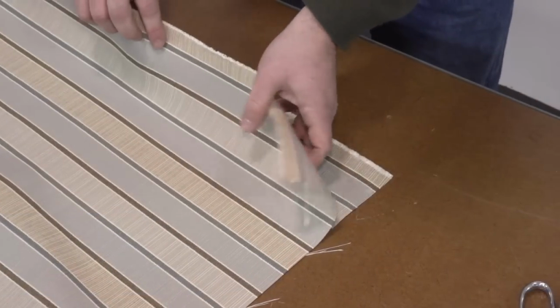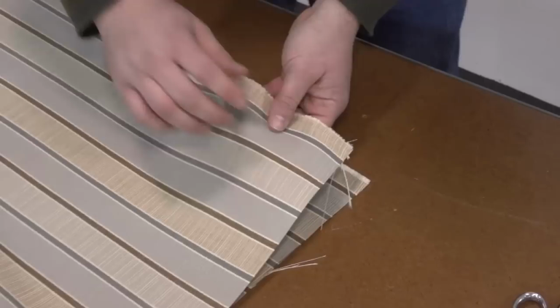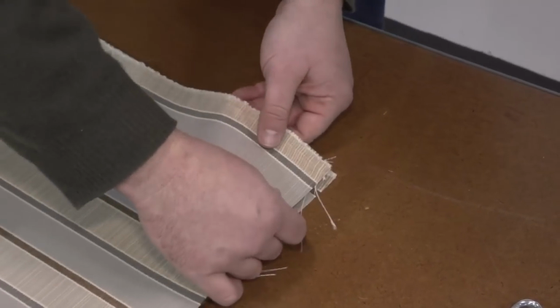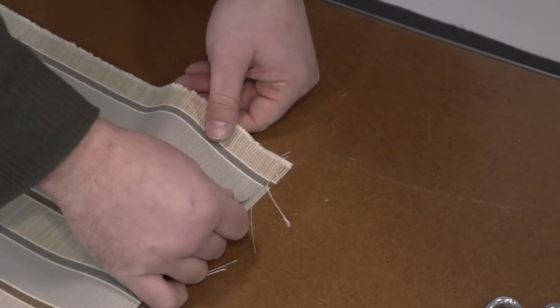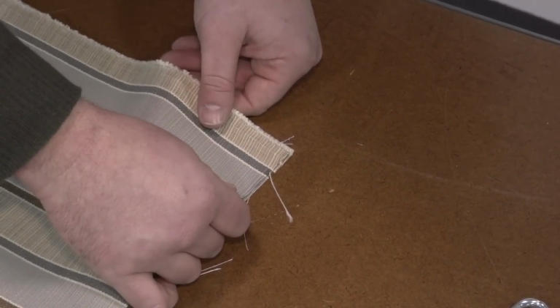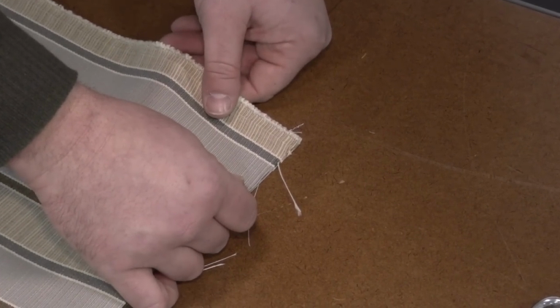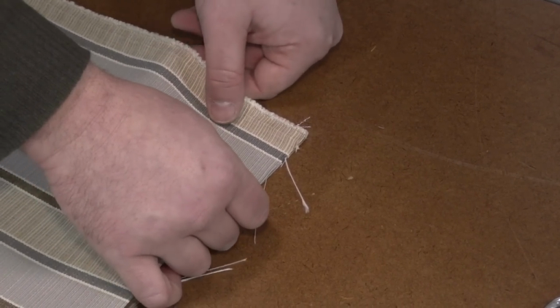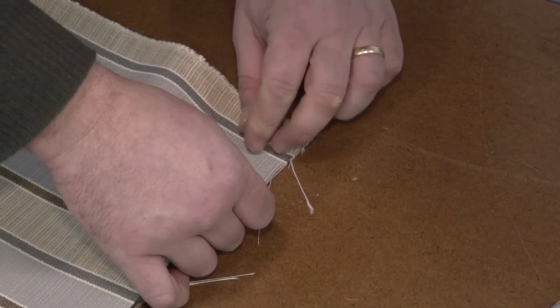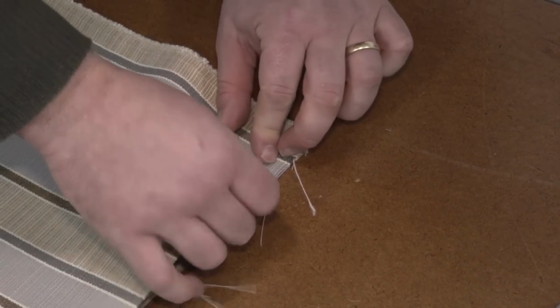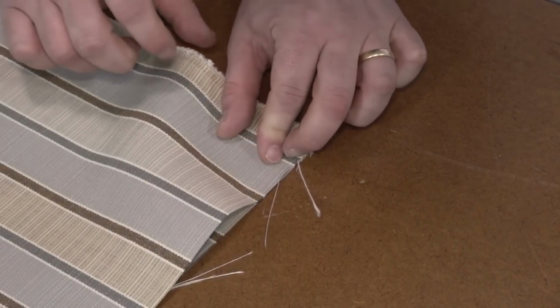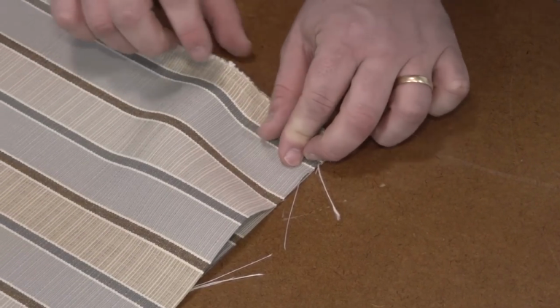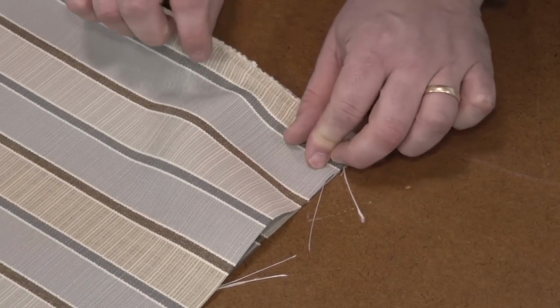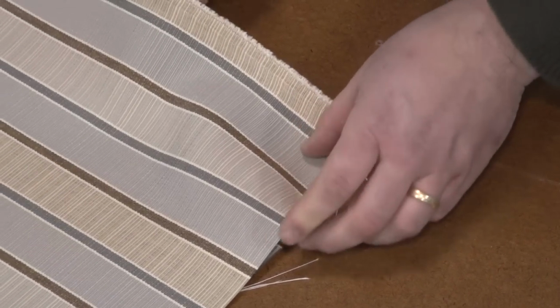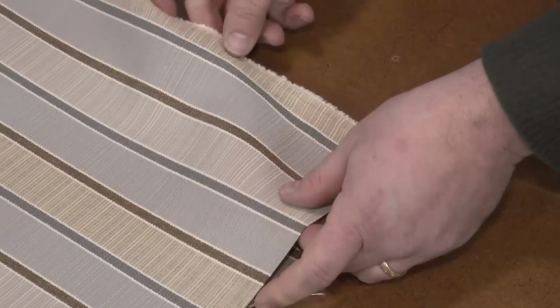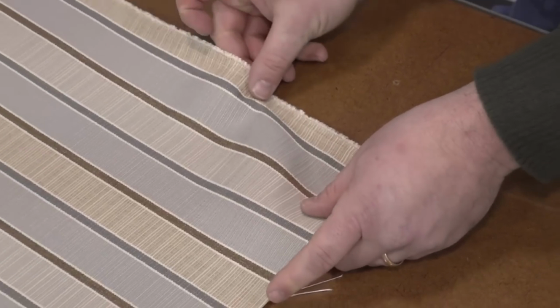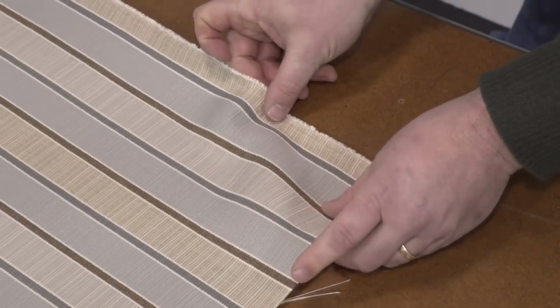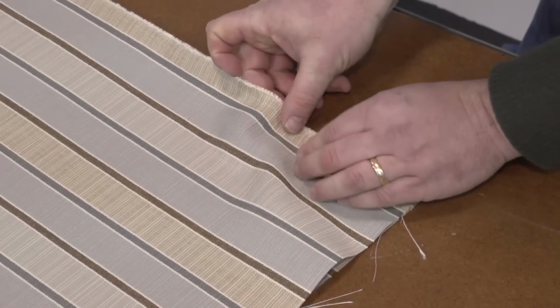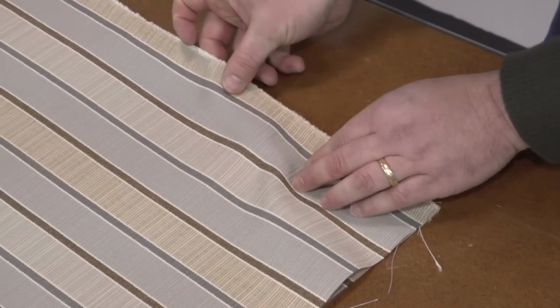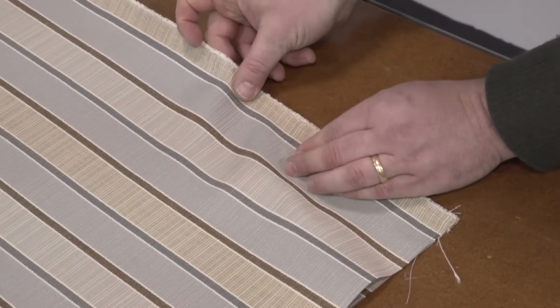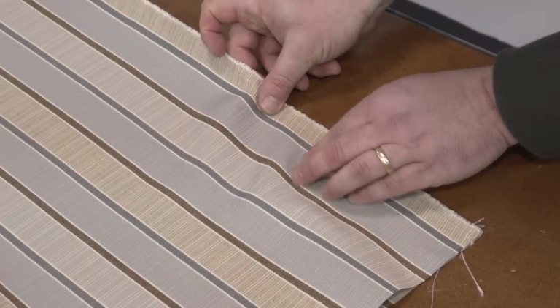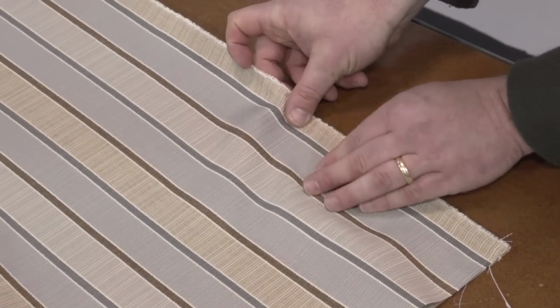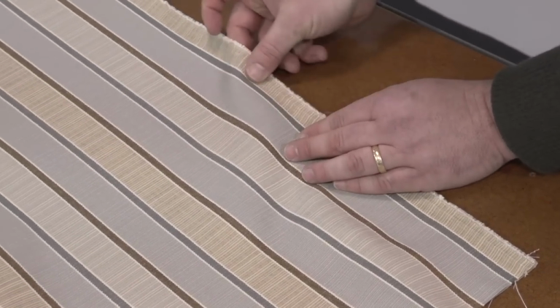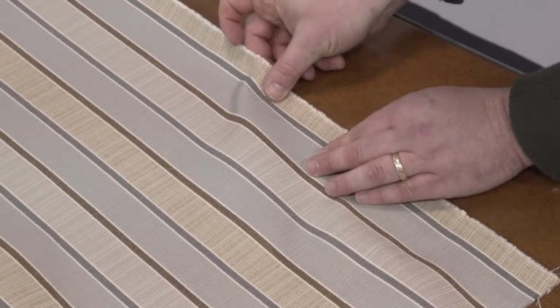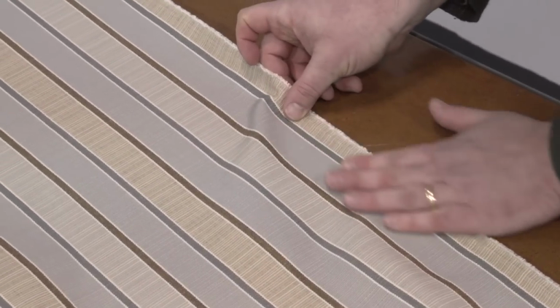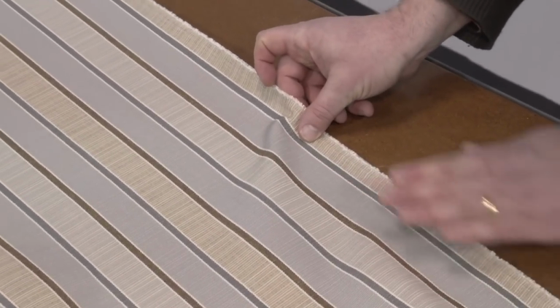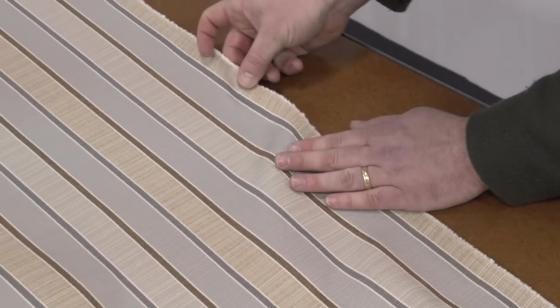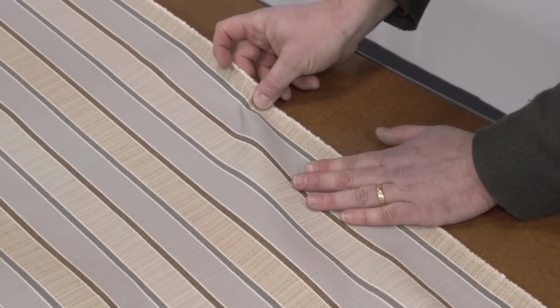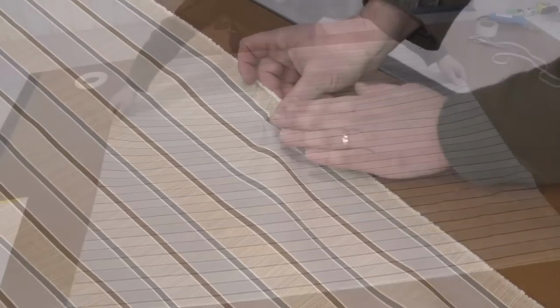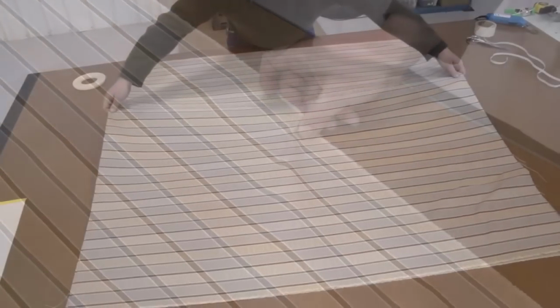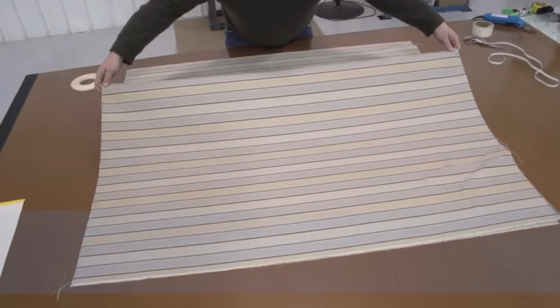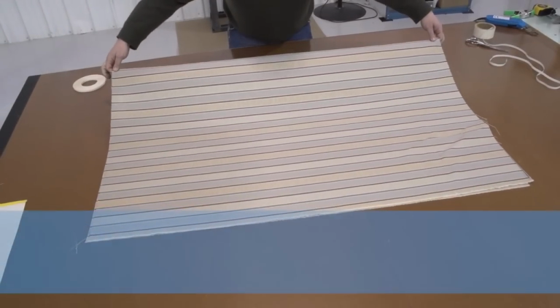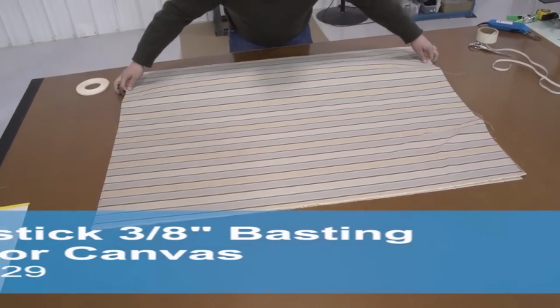Since this fabric has a pattern we have to be careful to line up the stripes so that when we sew these two panels together the stripes are consistent. This double sided tape available from Sailrite is a non-yellowing double sided tape called Seamstick for Canvas.